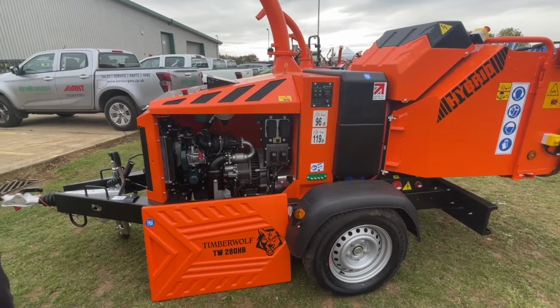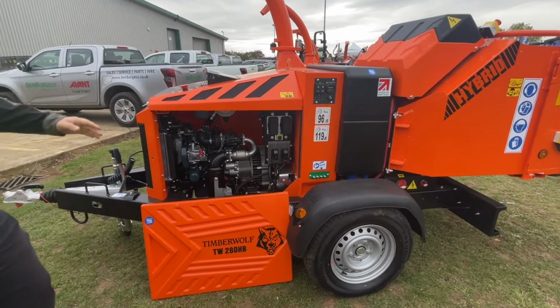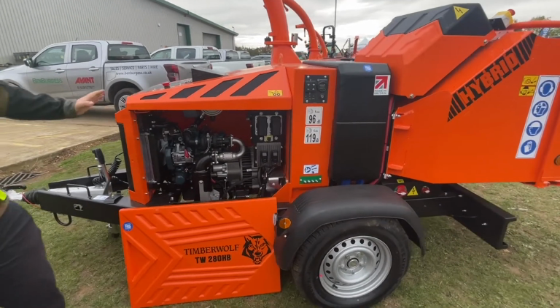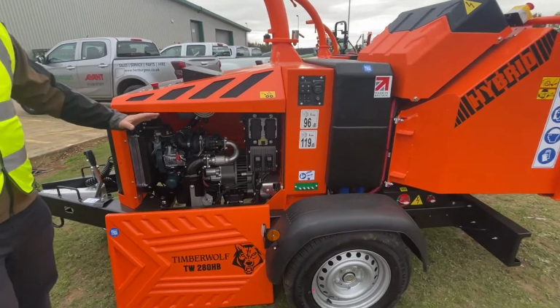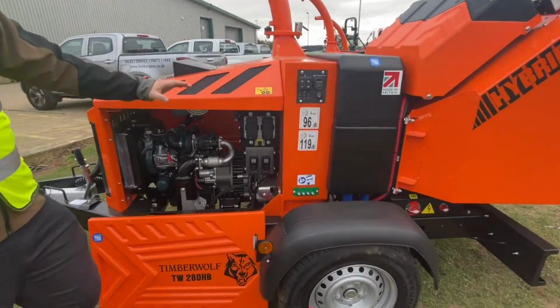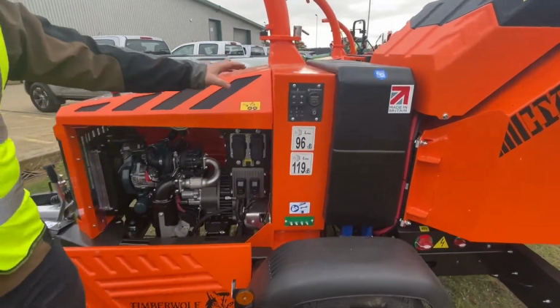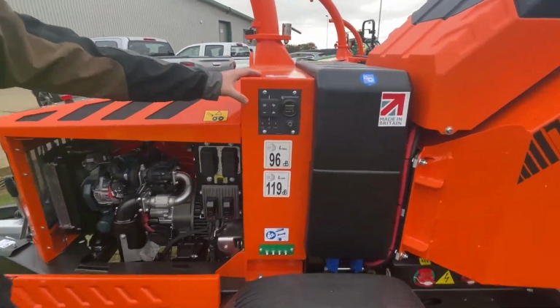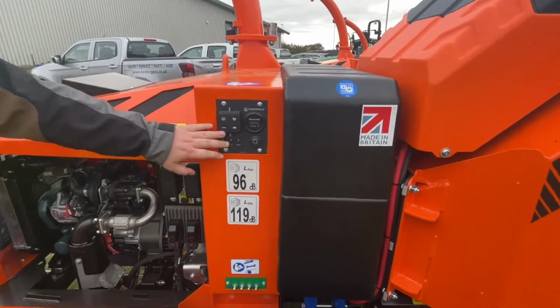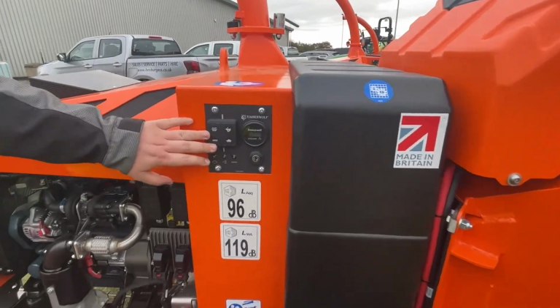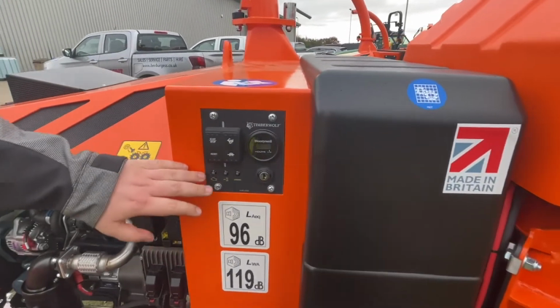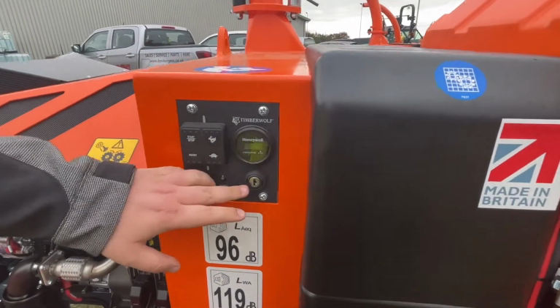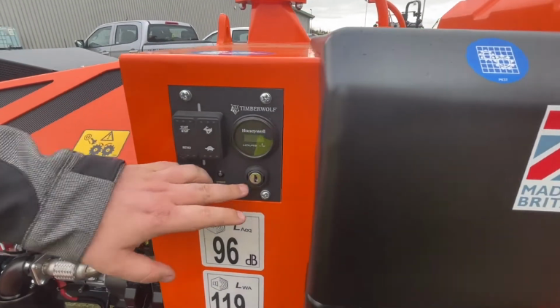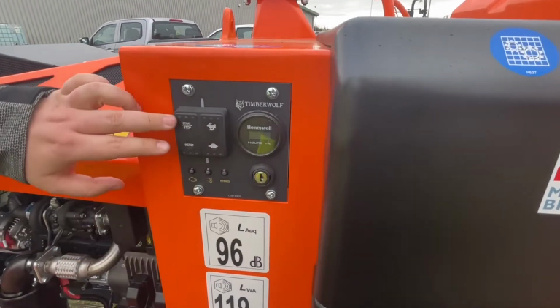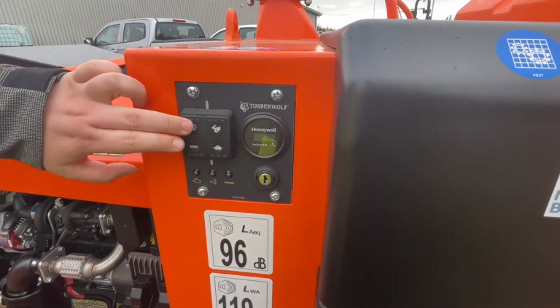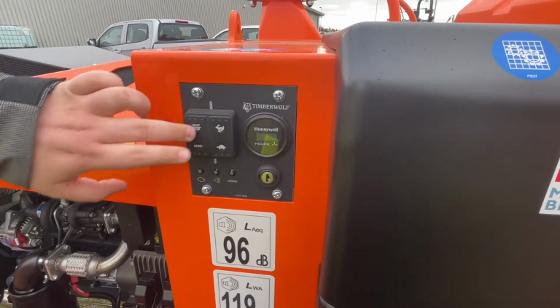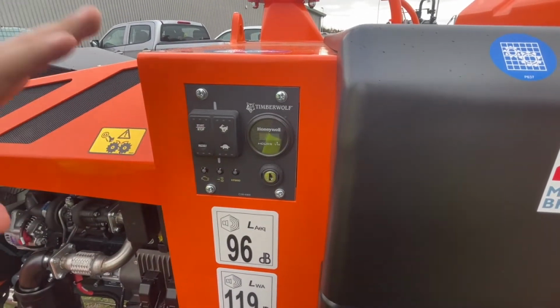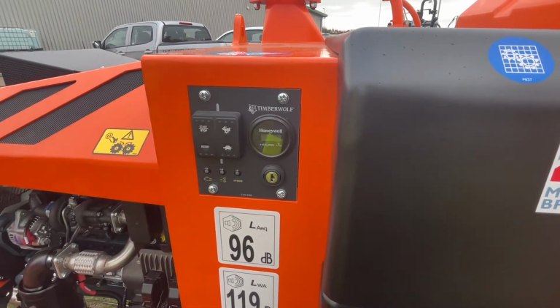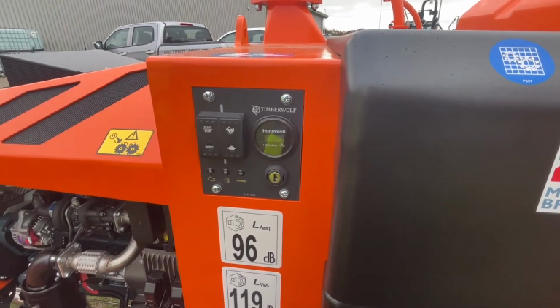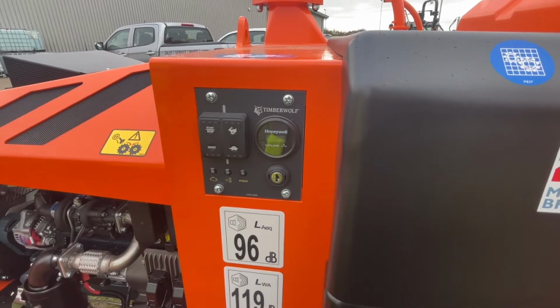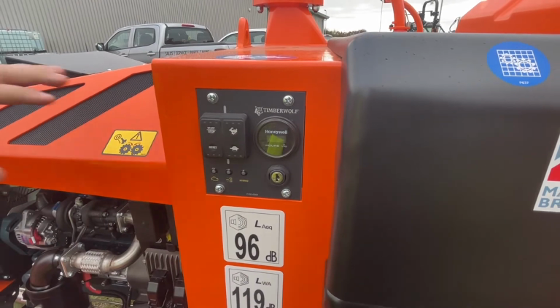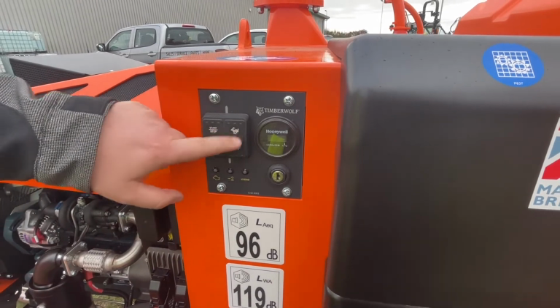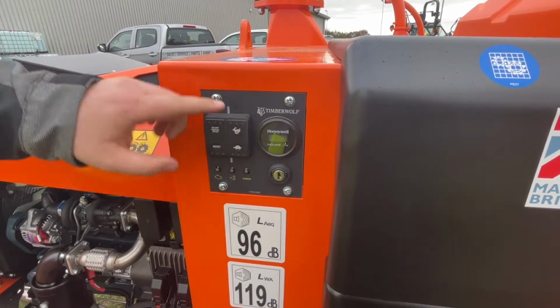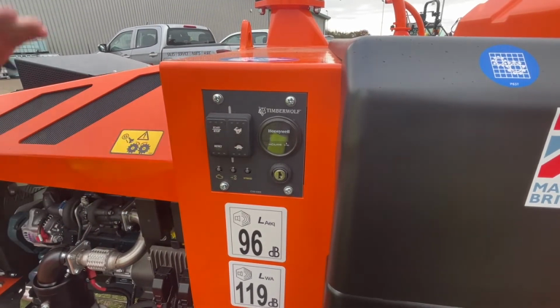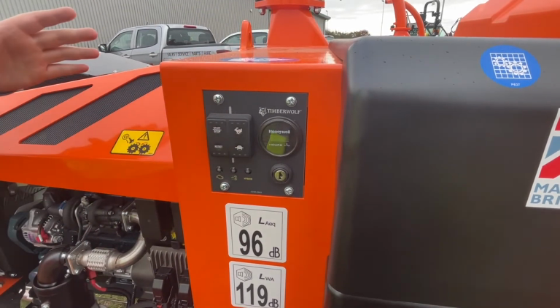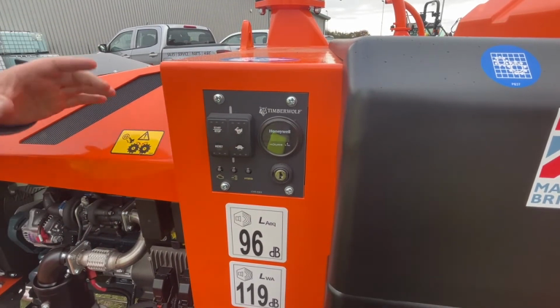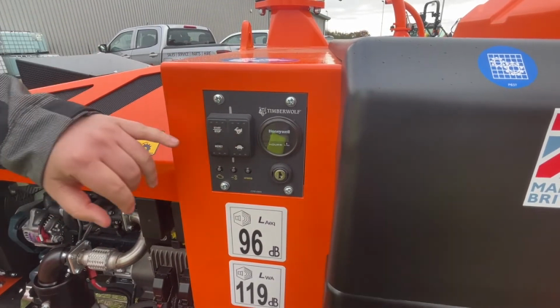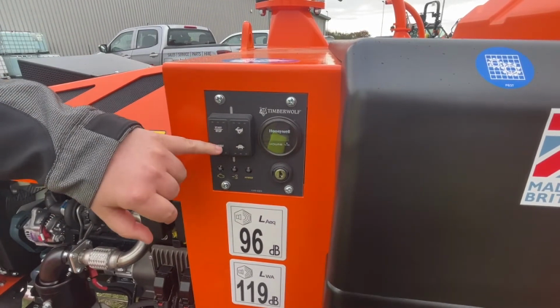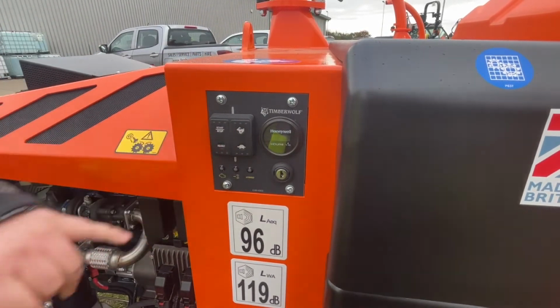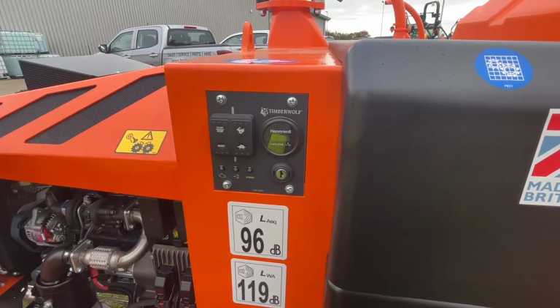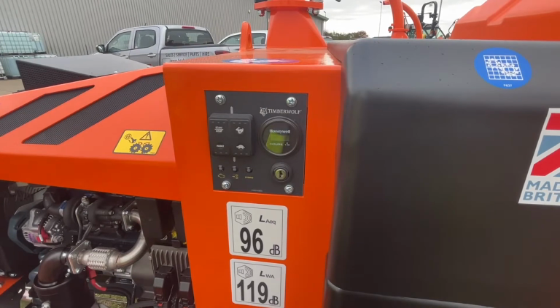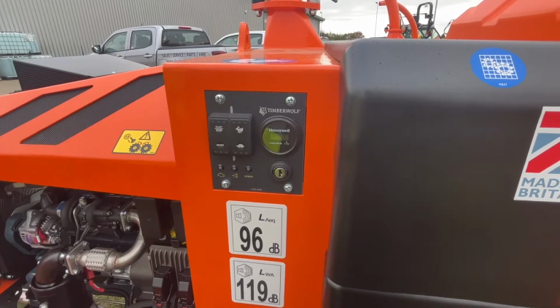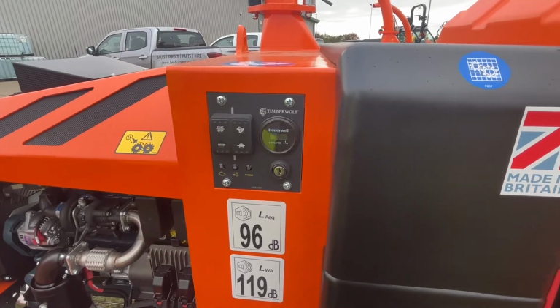Moving on from the engine bay, you have a new stop-start system — key engaged, press for stop, and the machine will take care of the rest. You then have tortoise and hare, removing a throttle cable, and a reset button for any servicing needs.